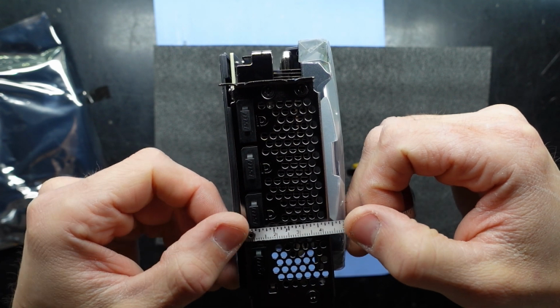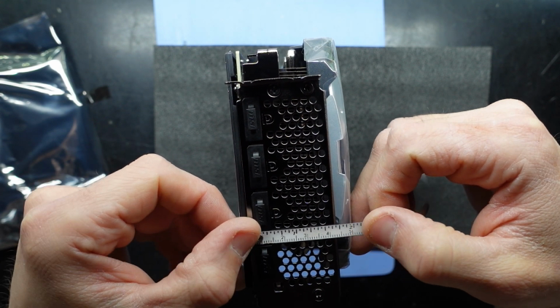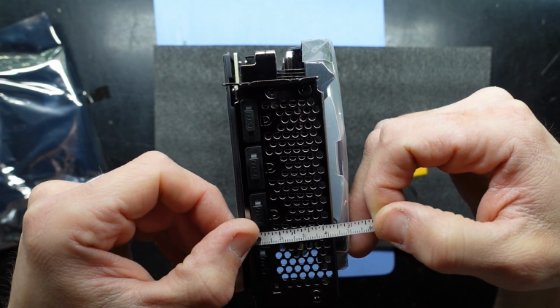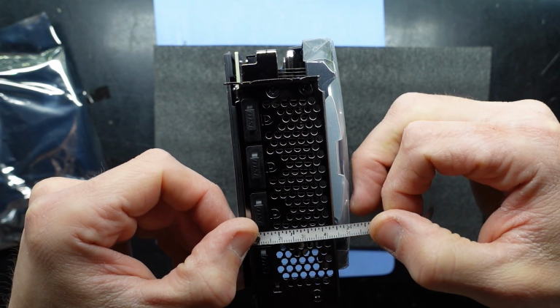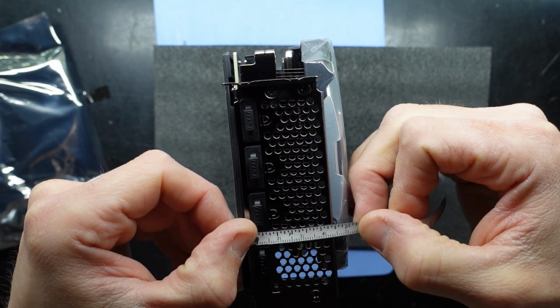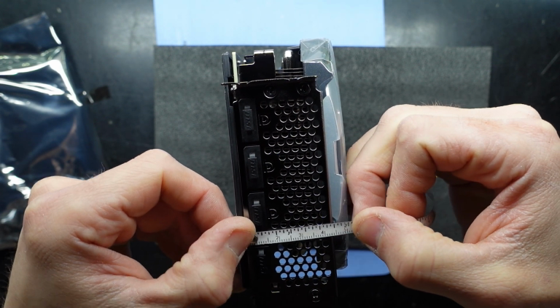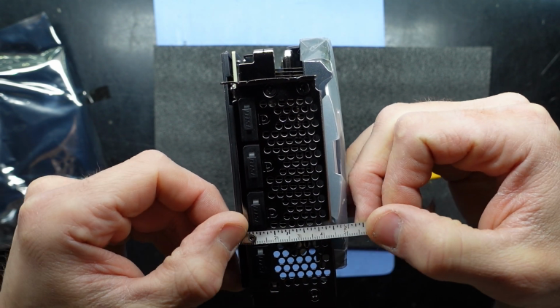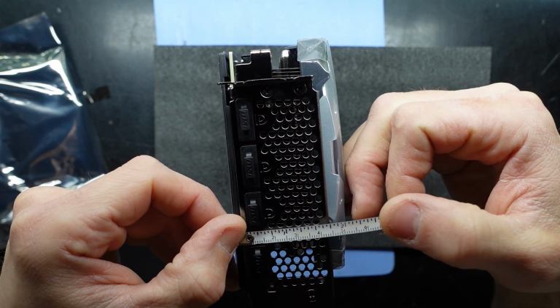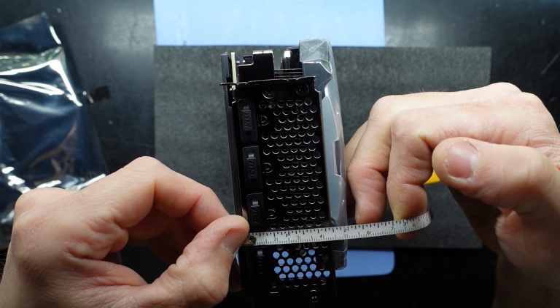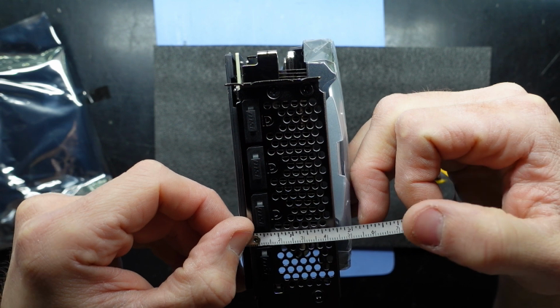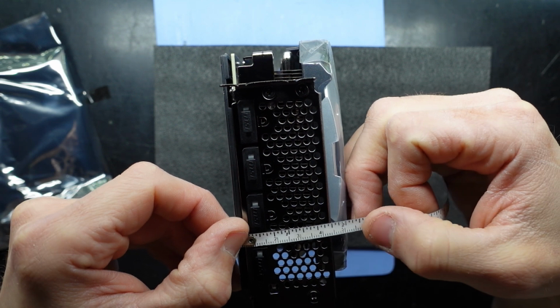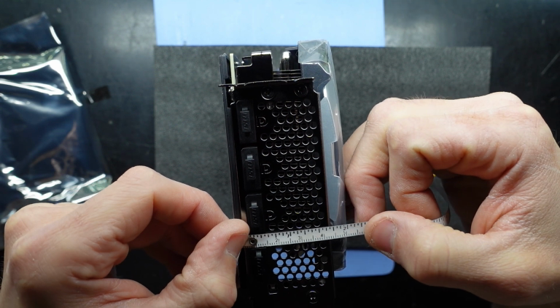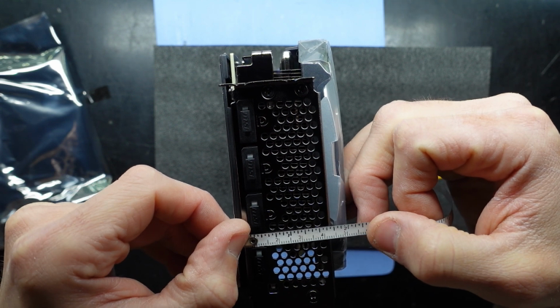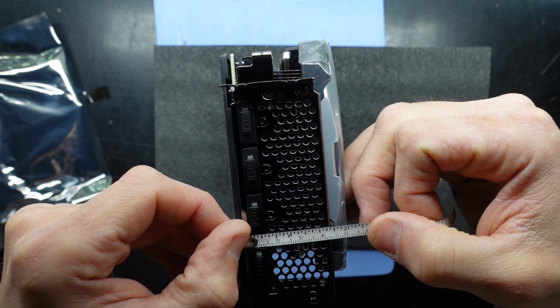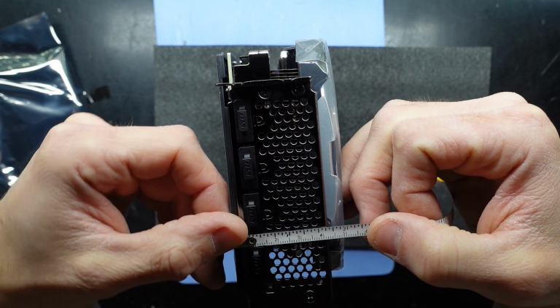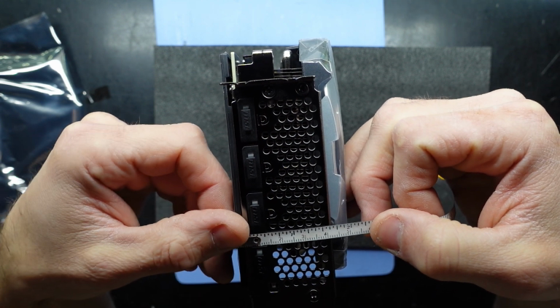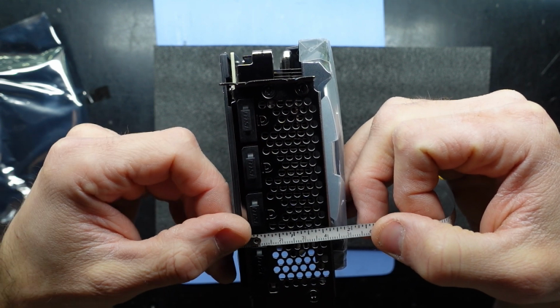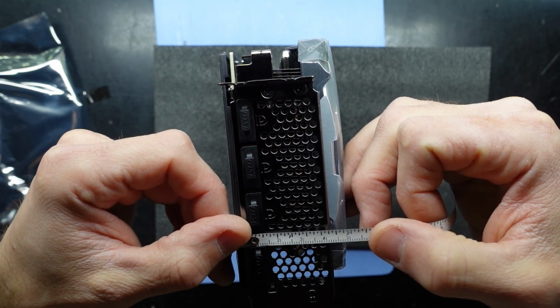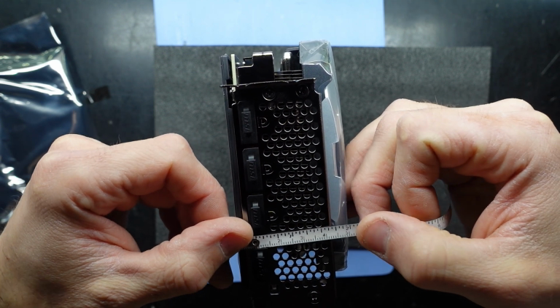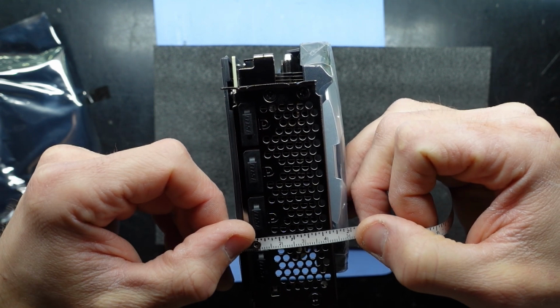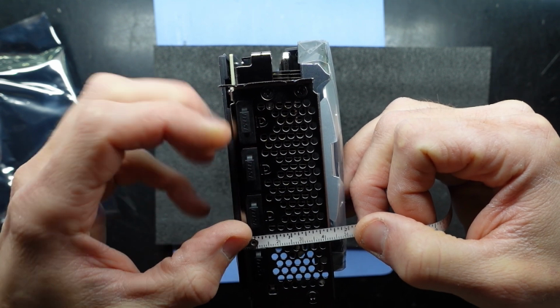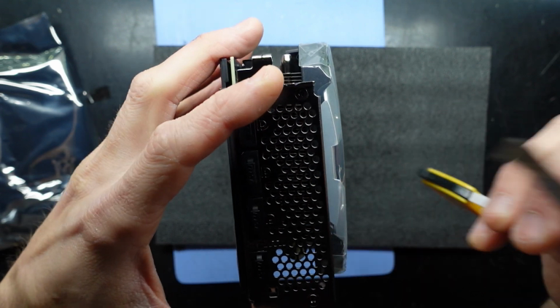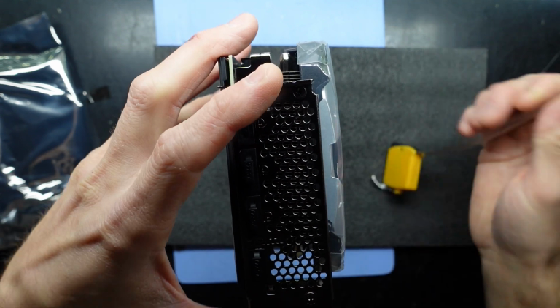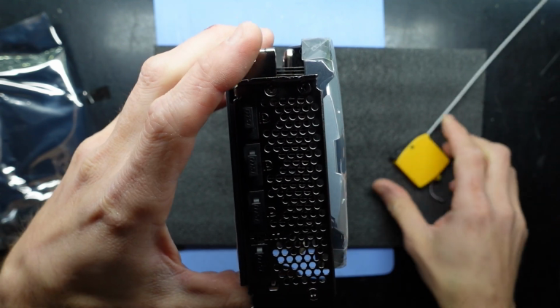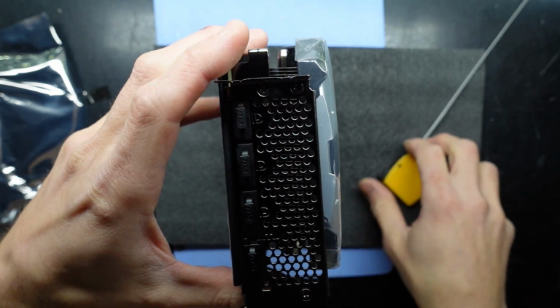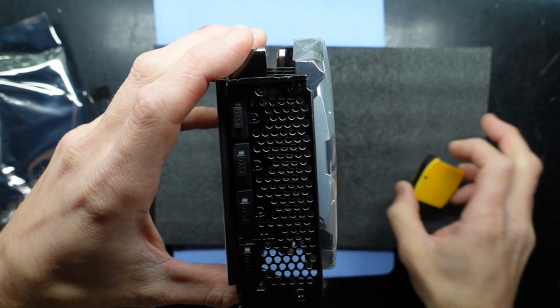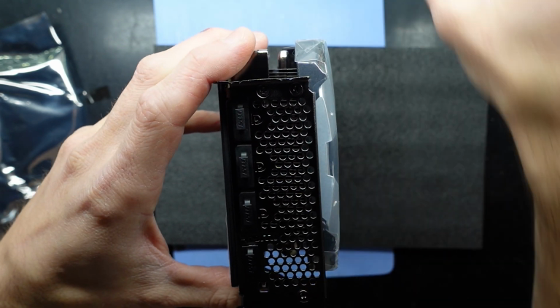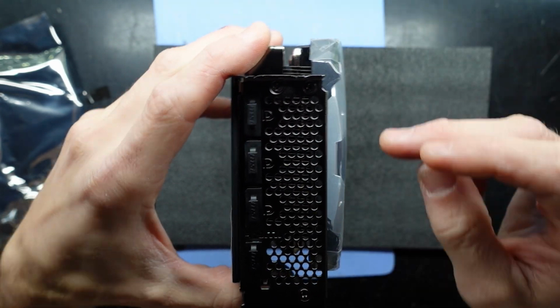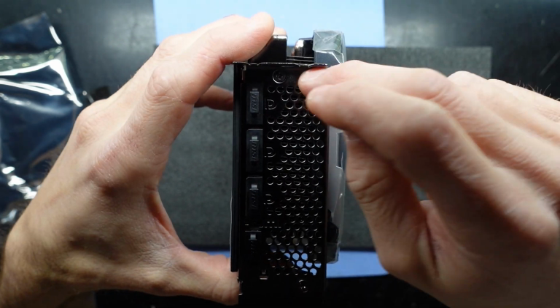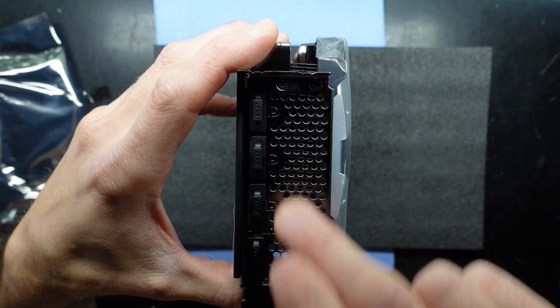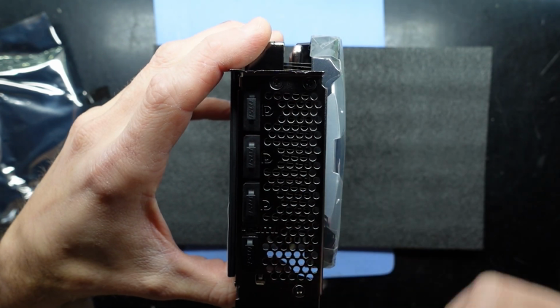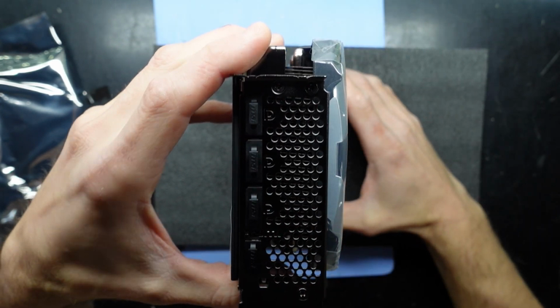Looking at the backplate — close to five centimeters wide. Five centimeters should clear it, but it is still a fraction too big if you've only got two drive bays to put this in.